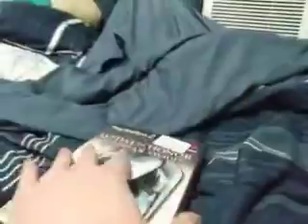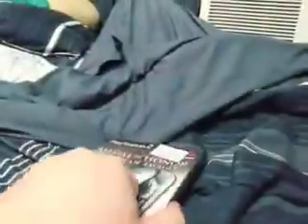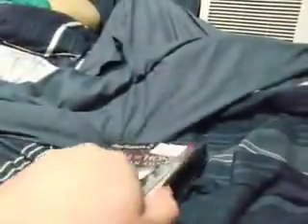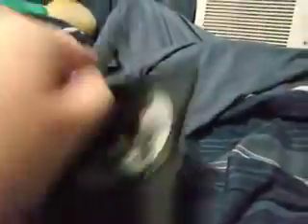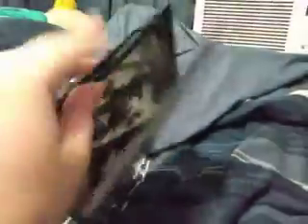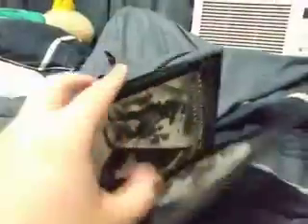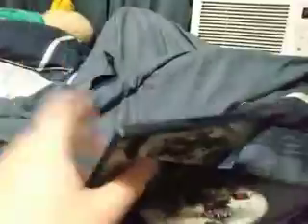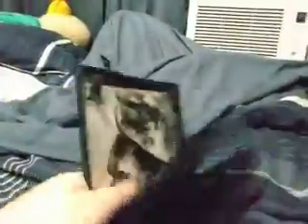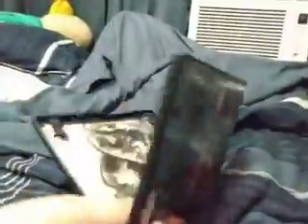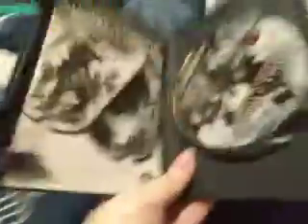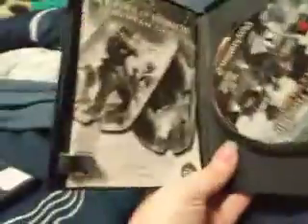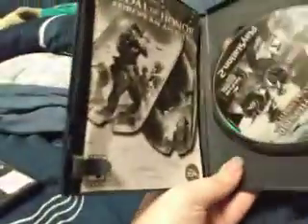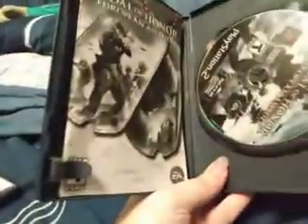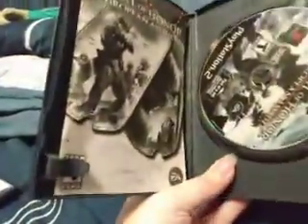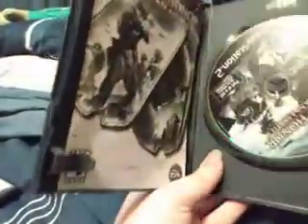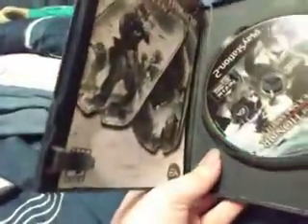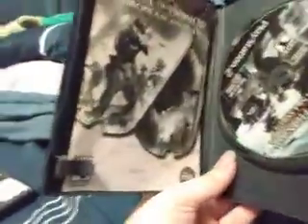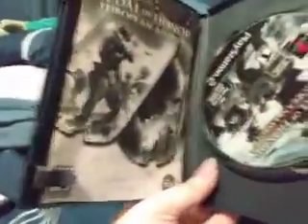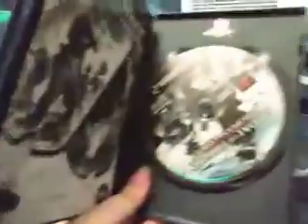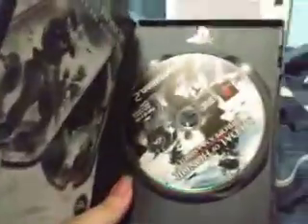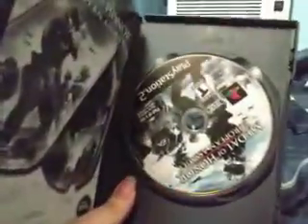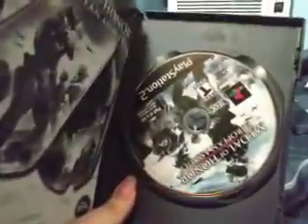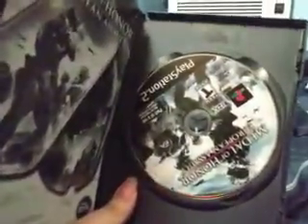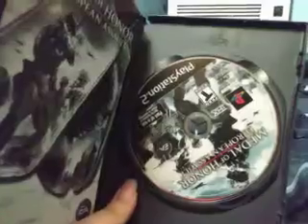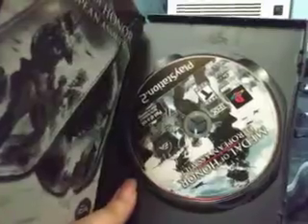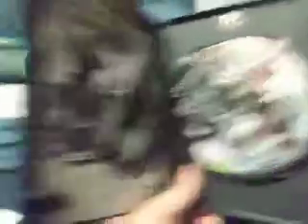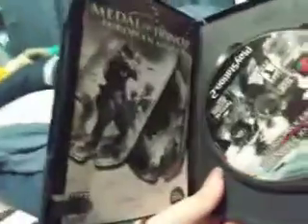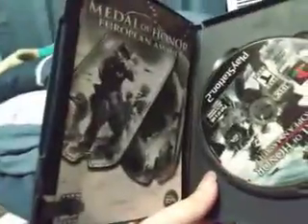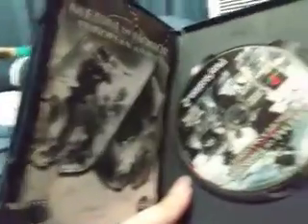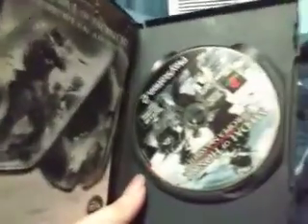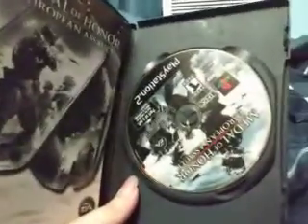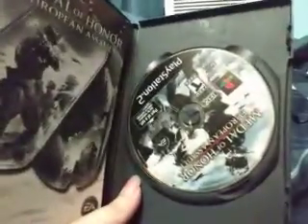So check out what it looks like on the inside. It's all dusty. There's a disc upside down. As long as it works, I don't care.